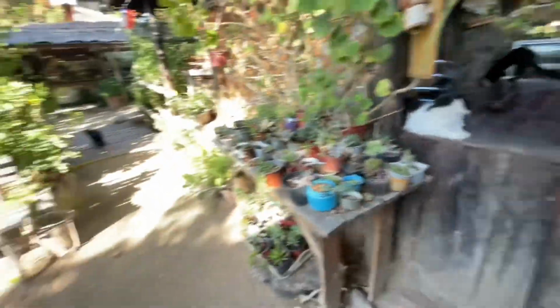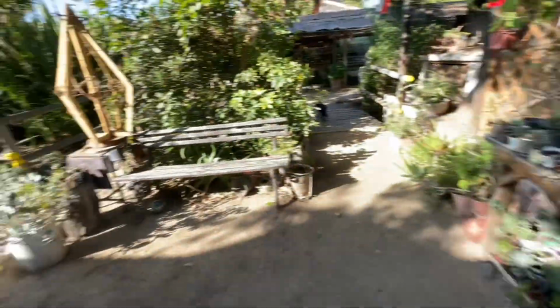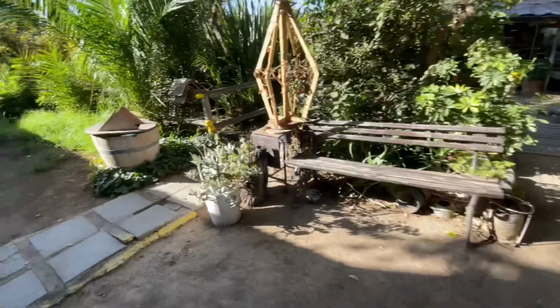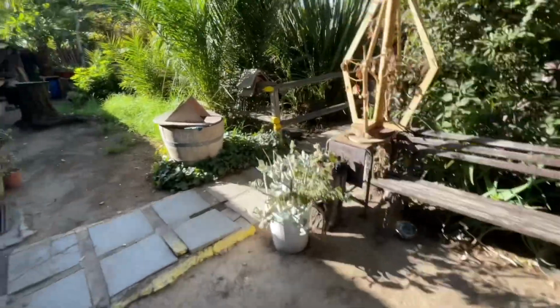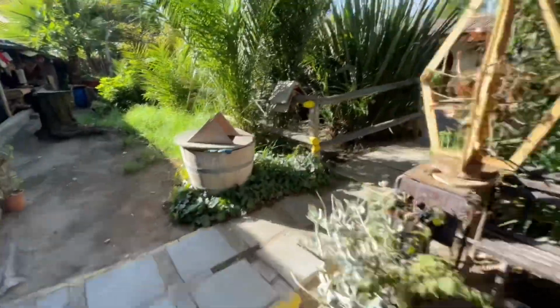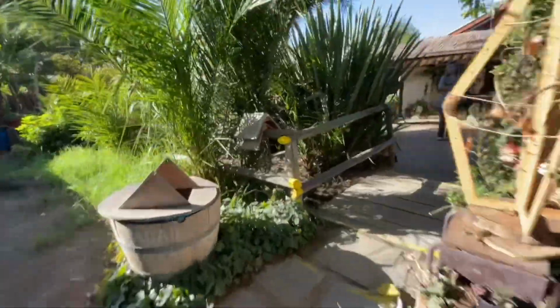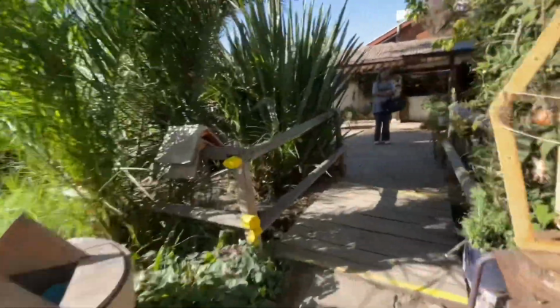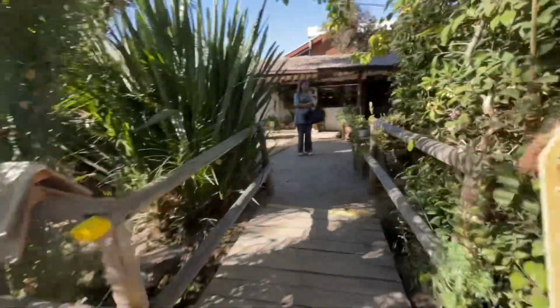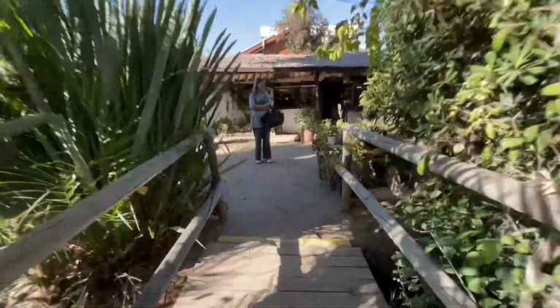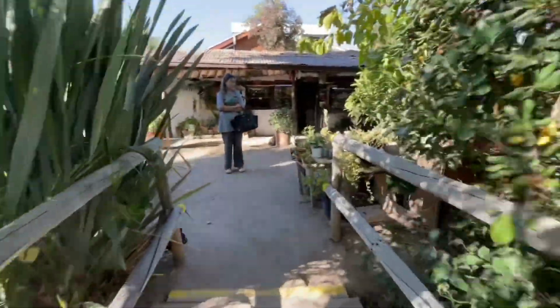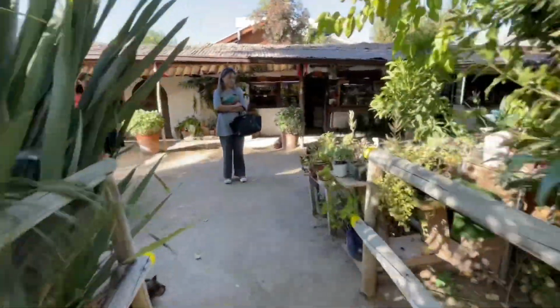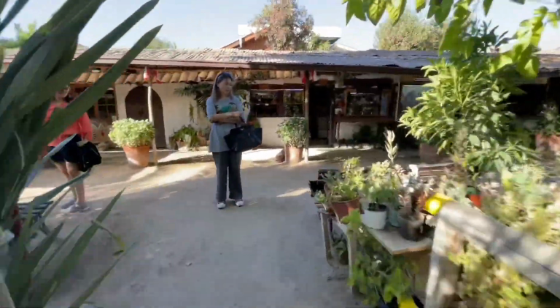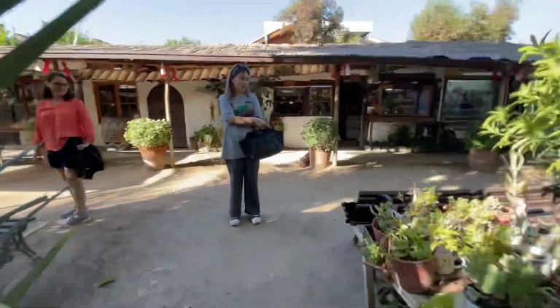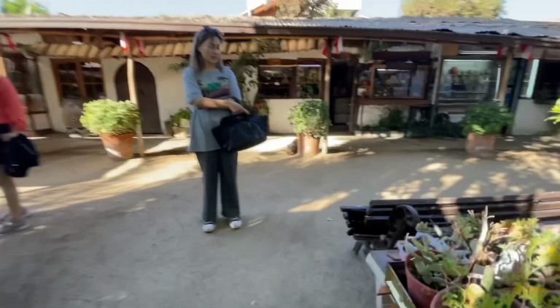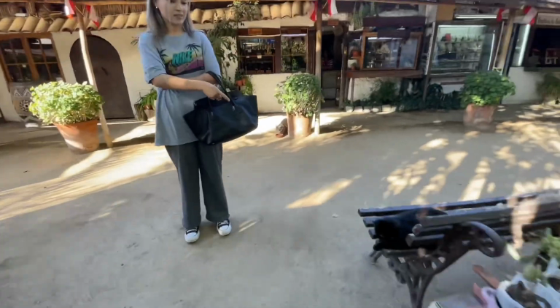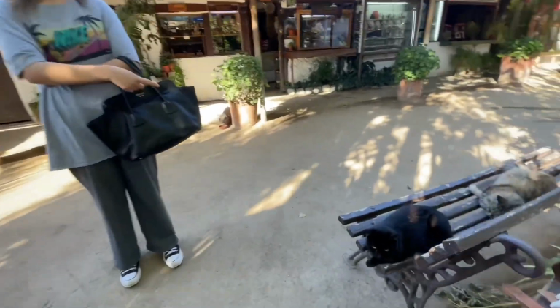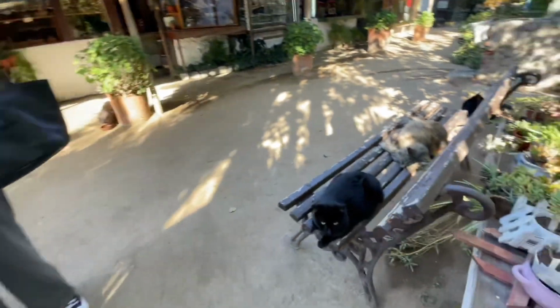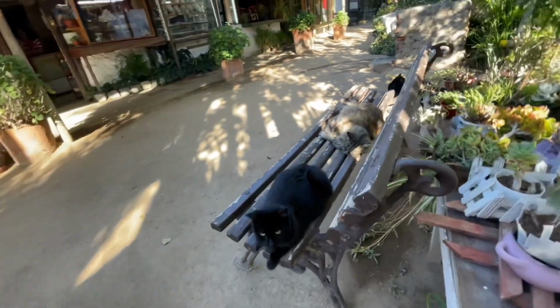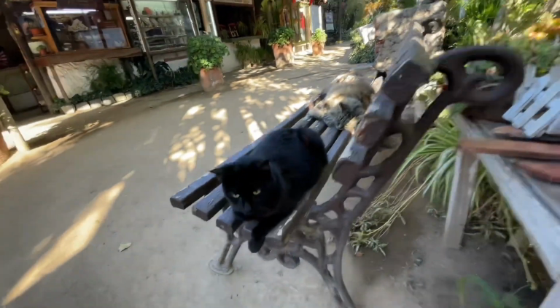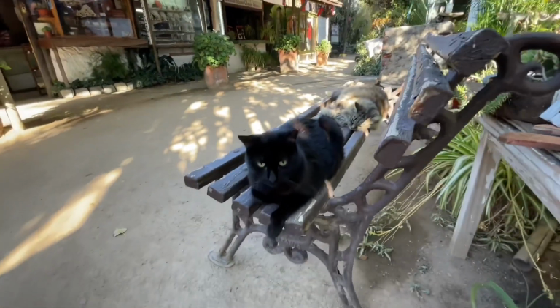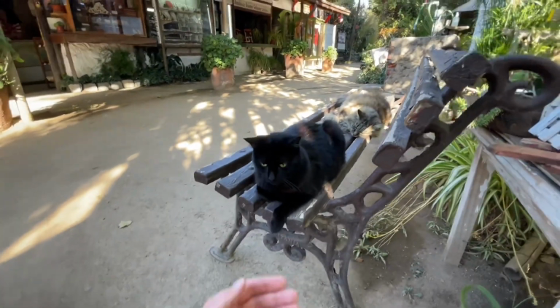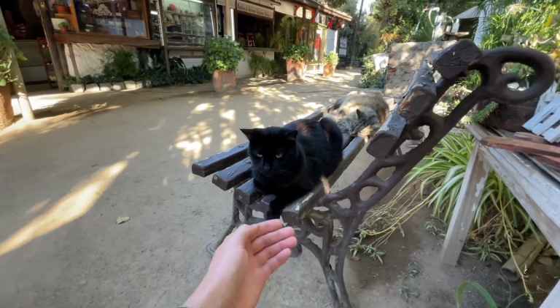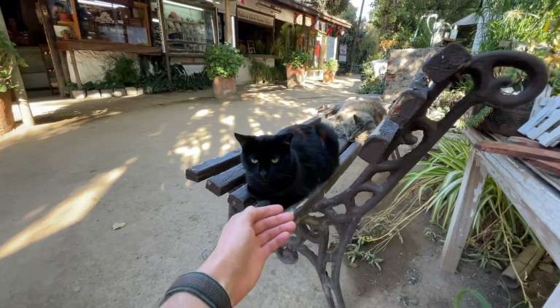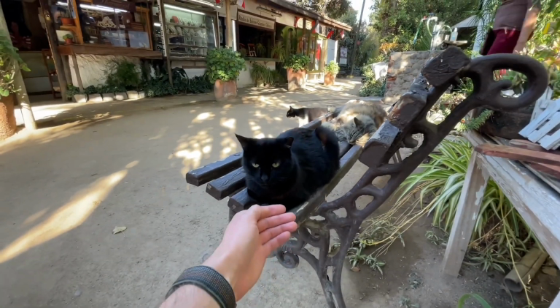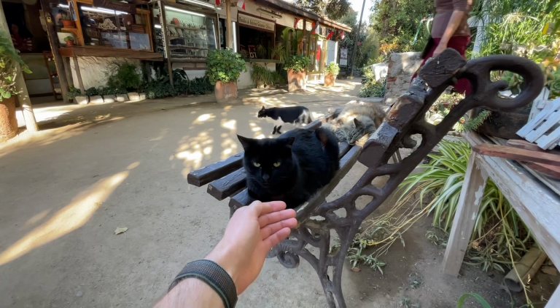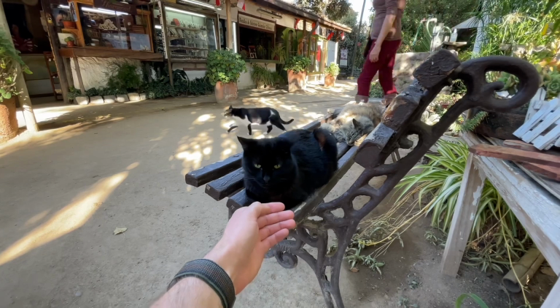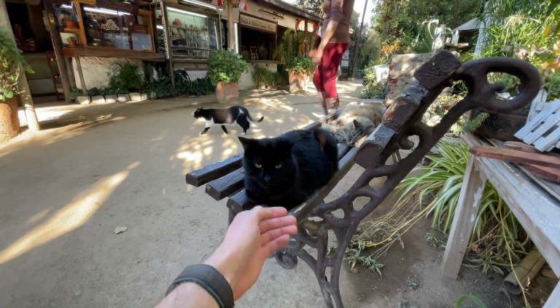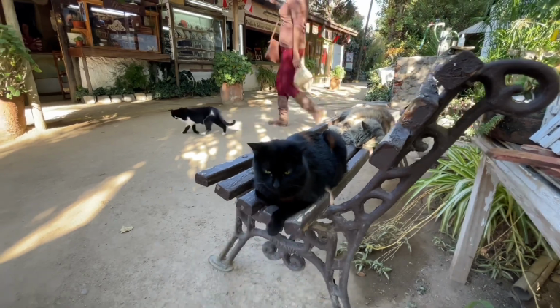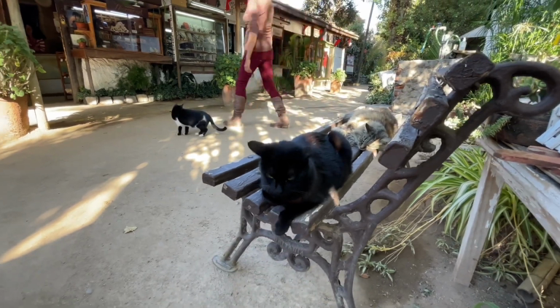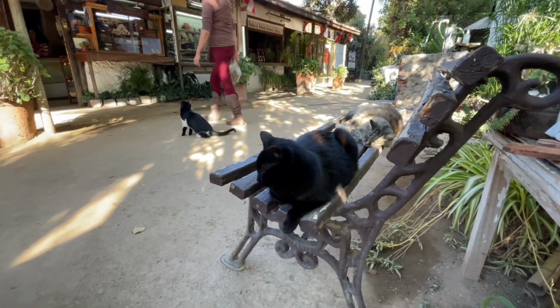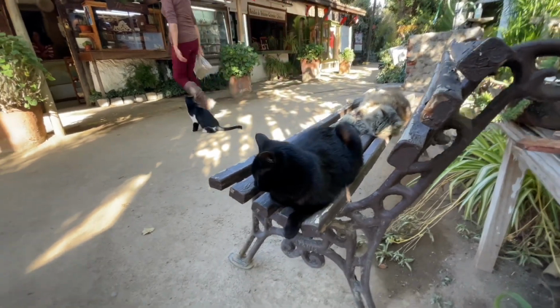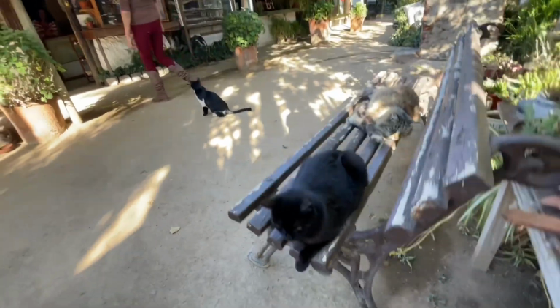Another cat? This place is awesome. That's a black one. Oh, there's a big fat one. Is it a kitty? He's like, I don't think so. Look at the one behind you — look at this kitty.